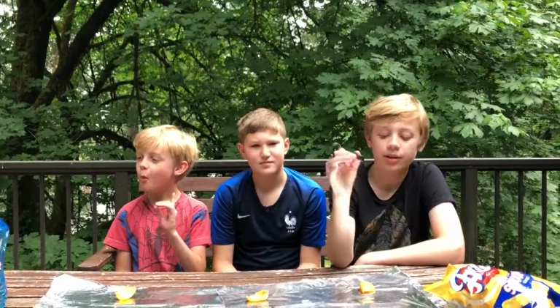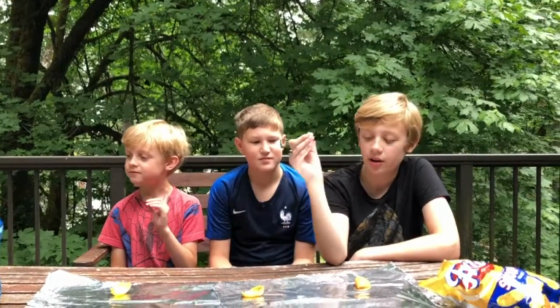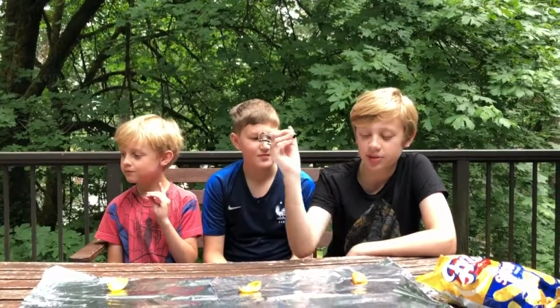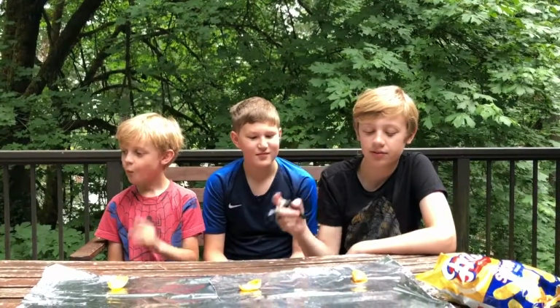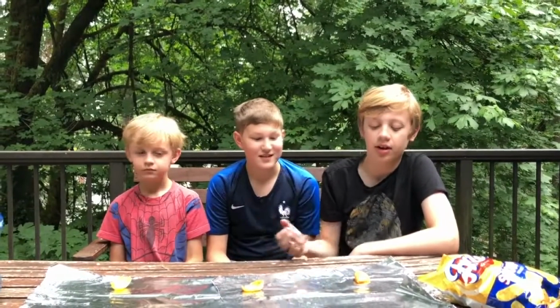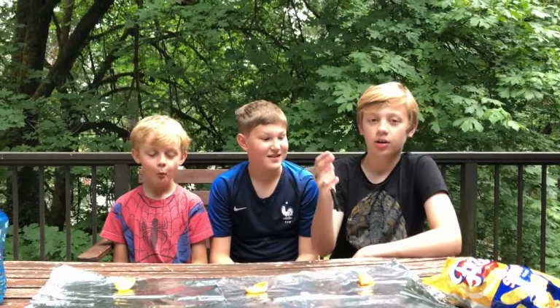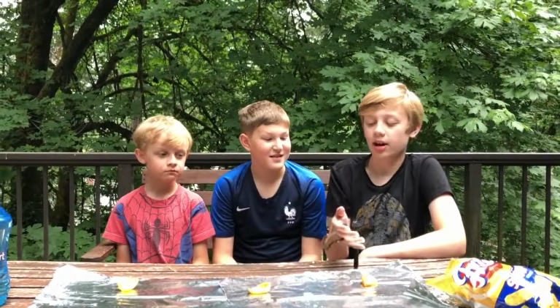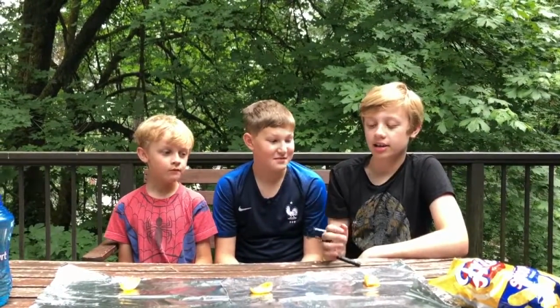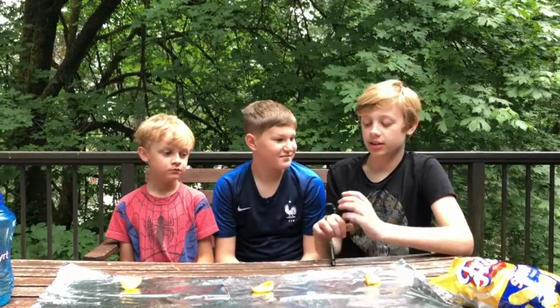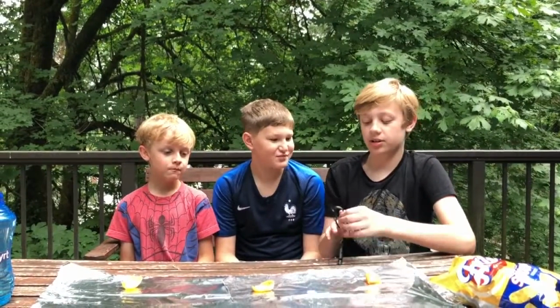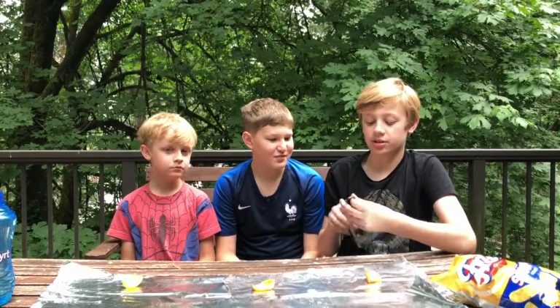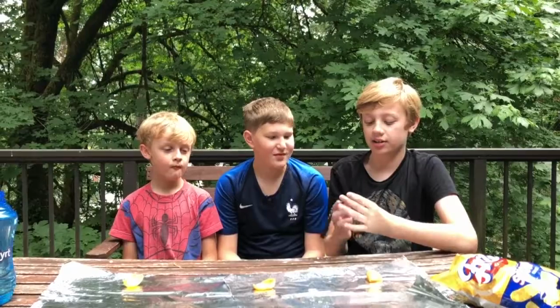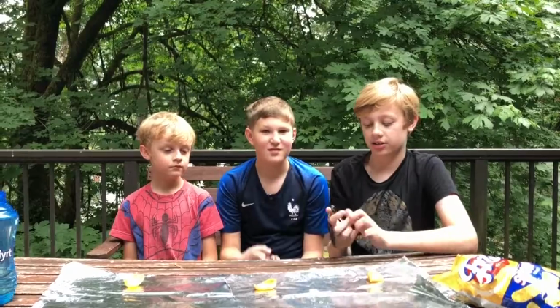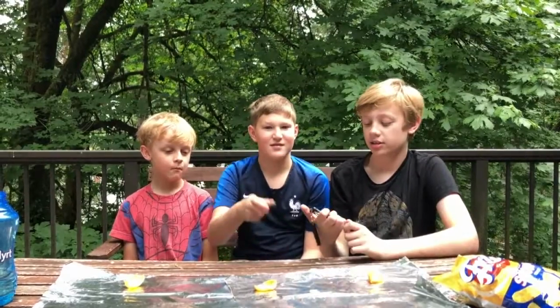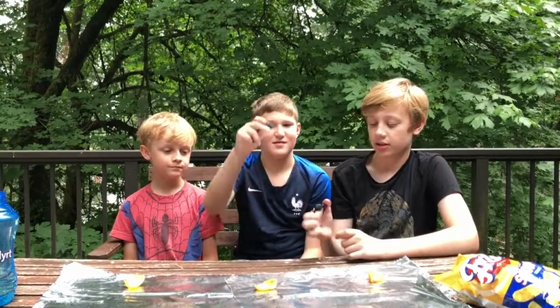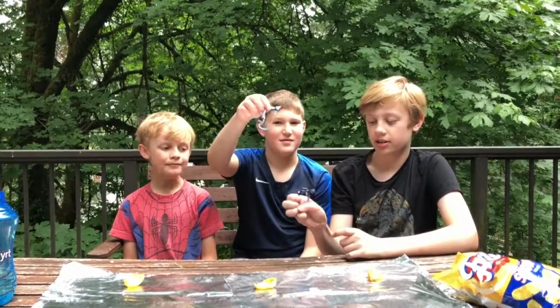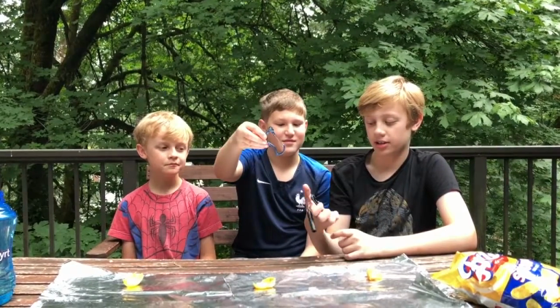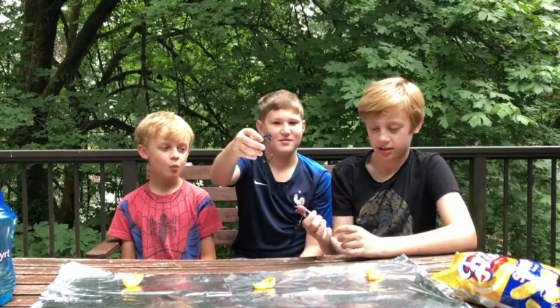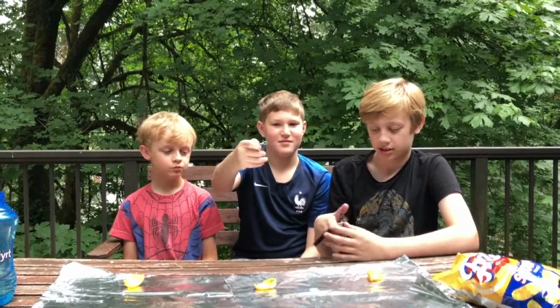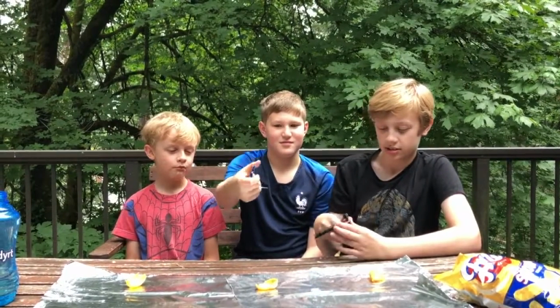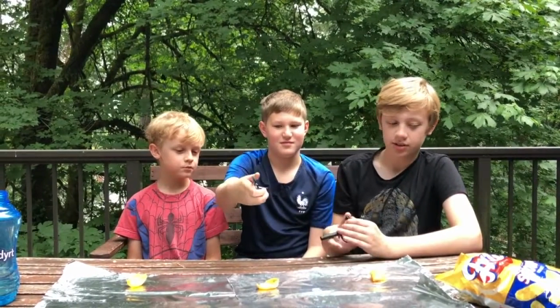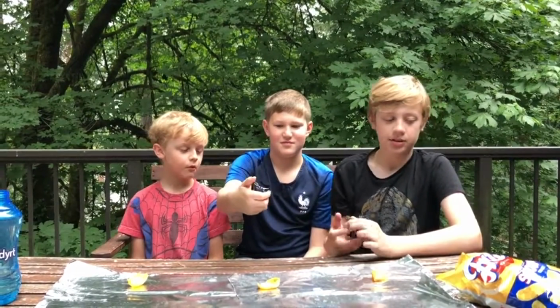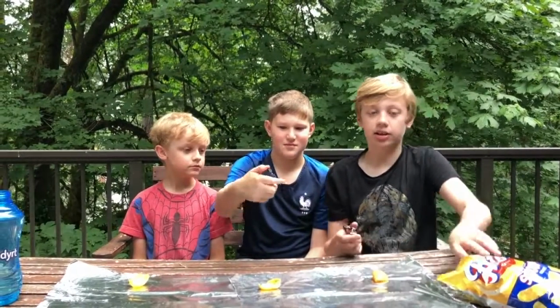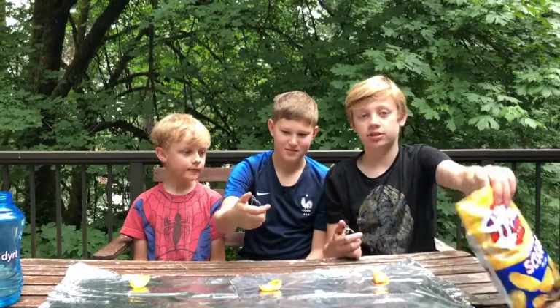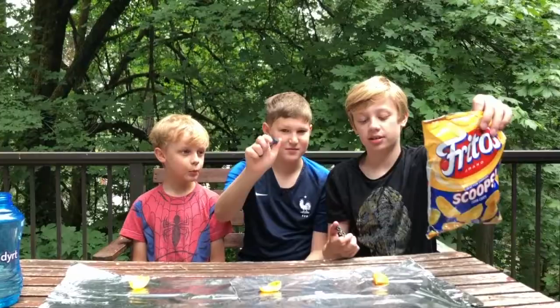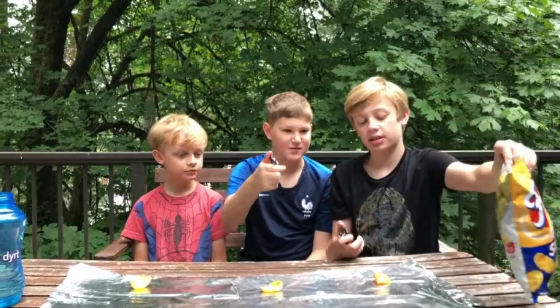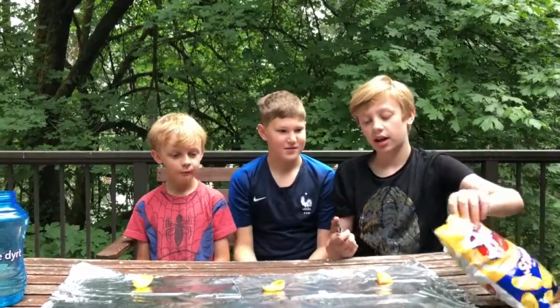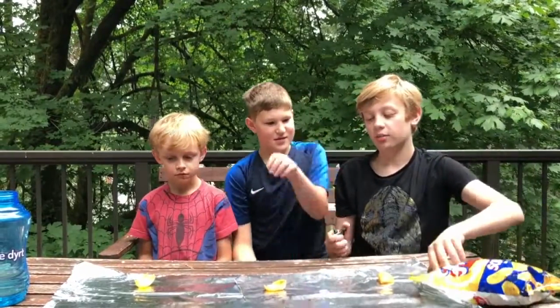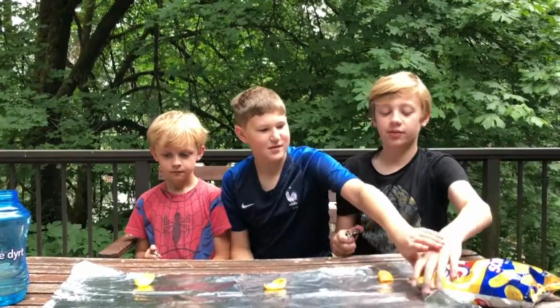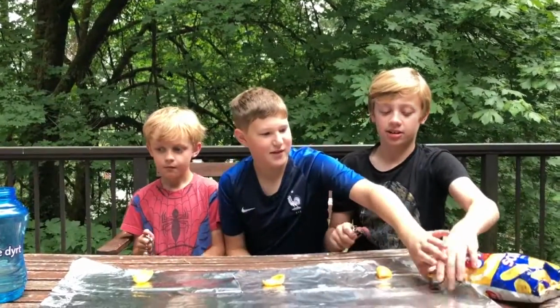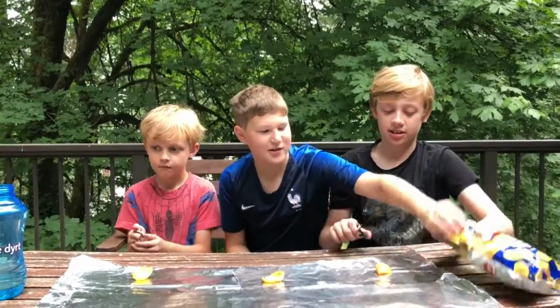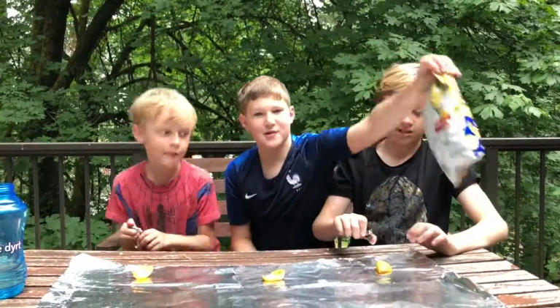We are going to be trying to figure out what different things we can use as fire starters with these. First up is Fritos — Fritos Scoops — and we'll see if it works.